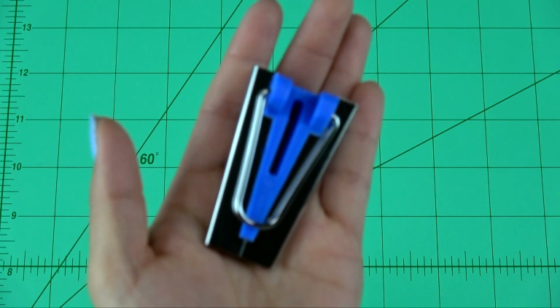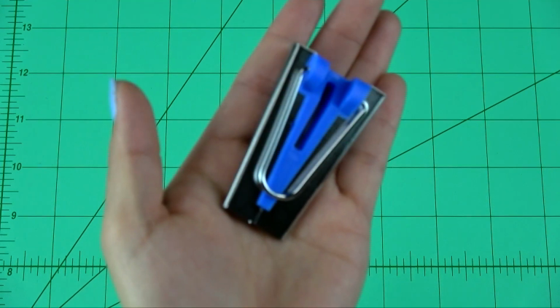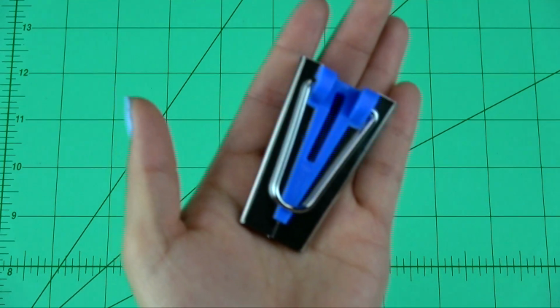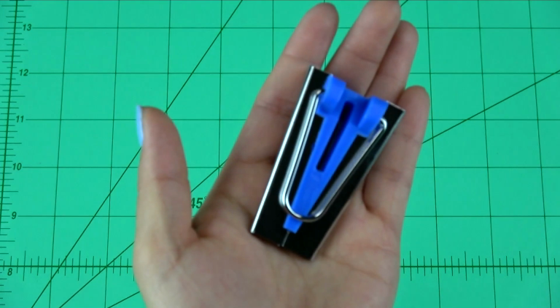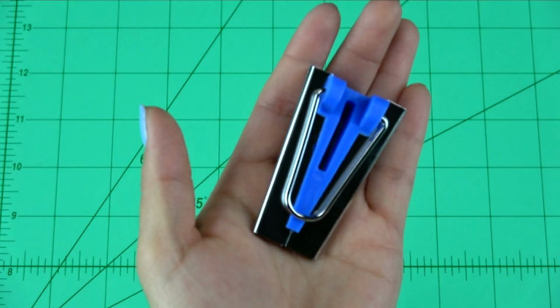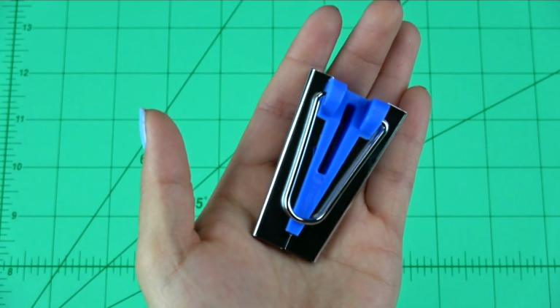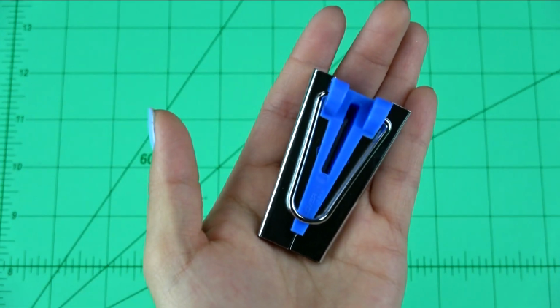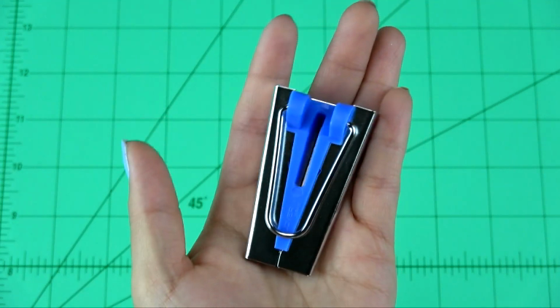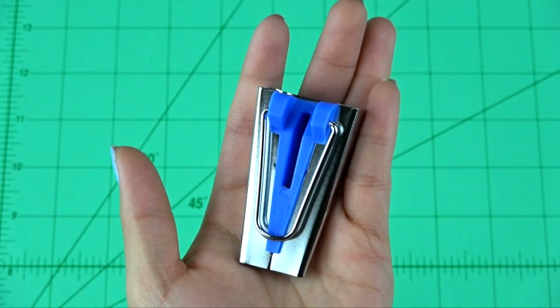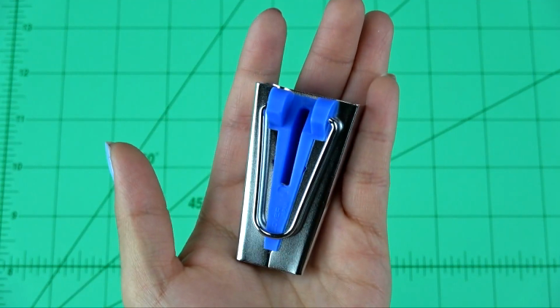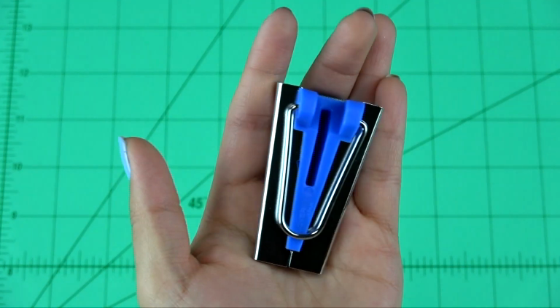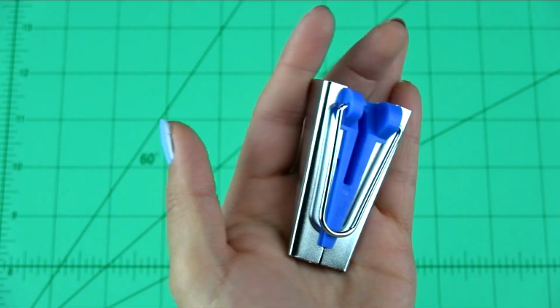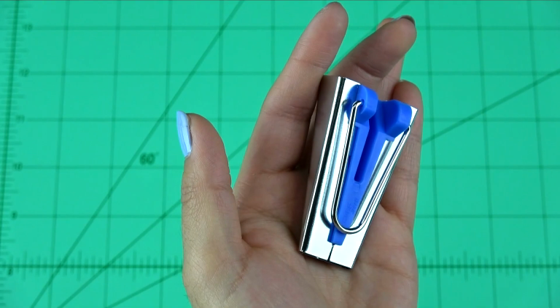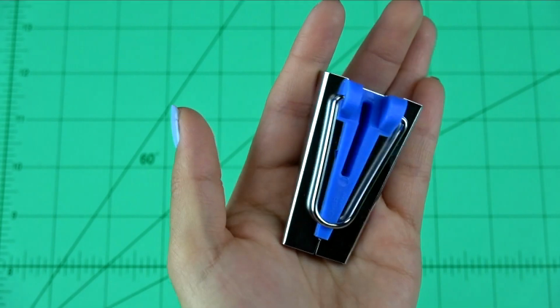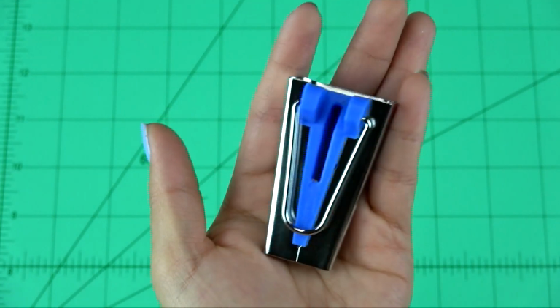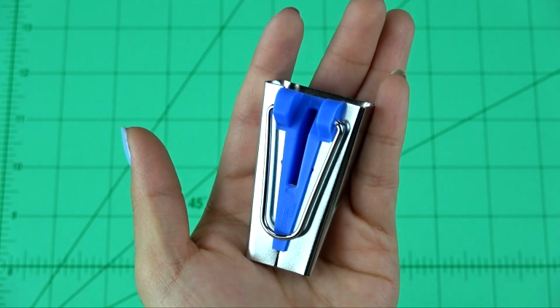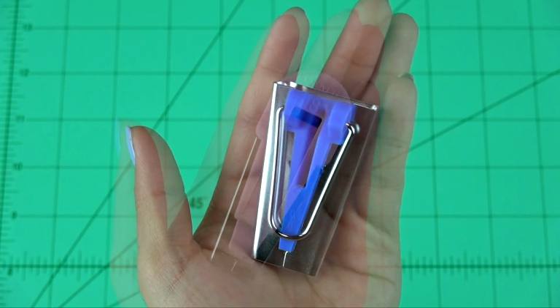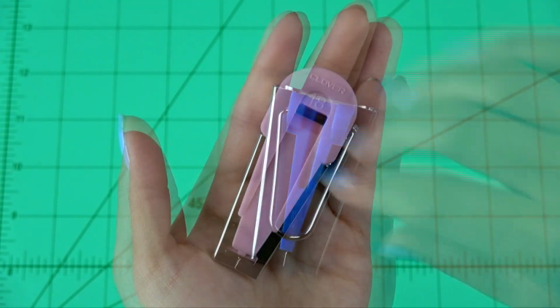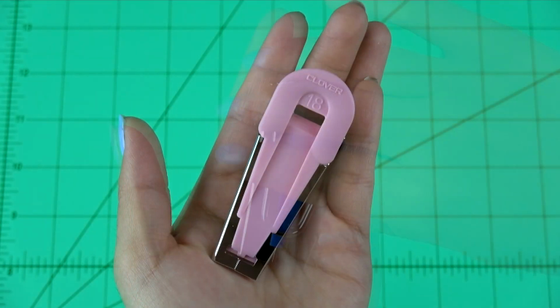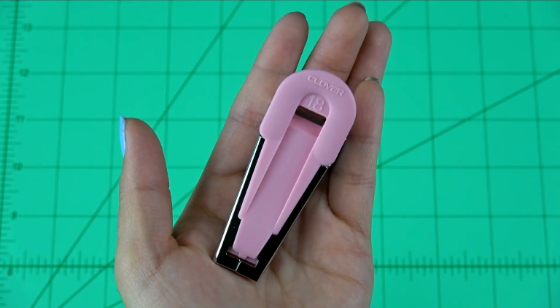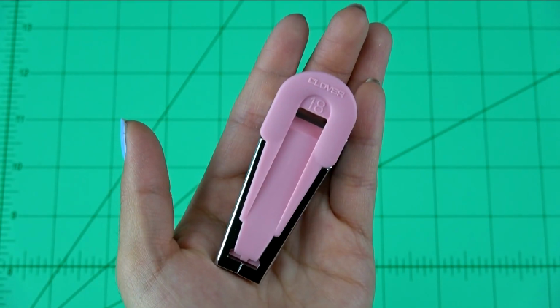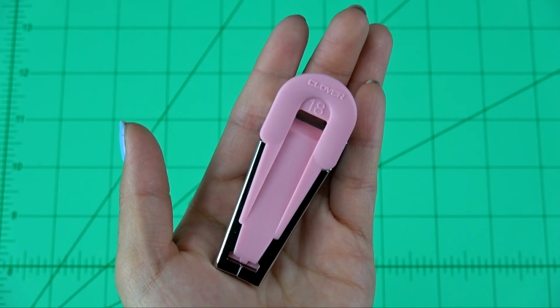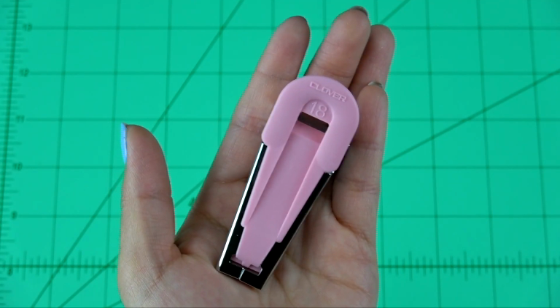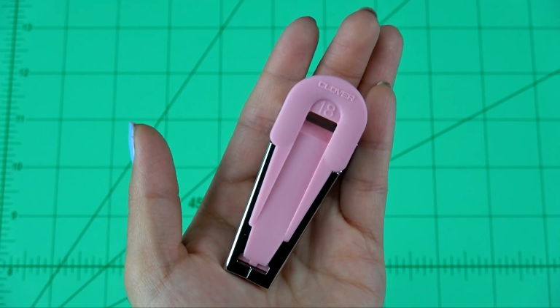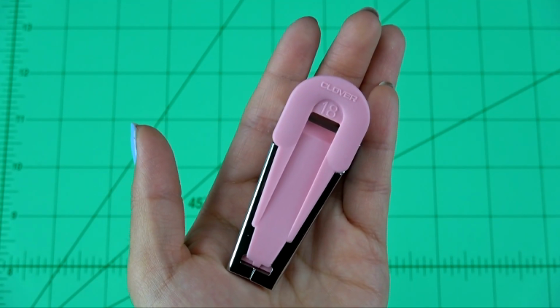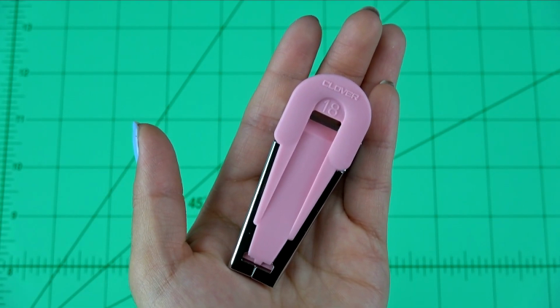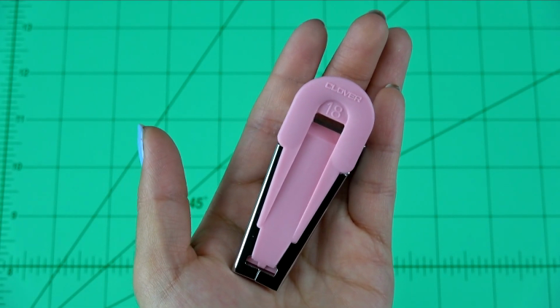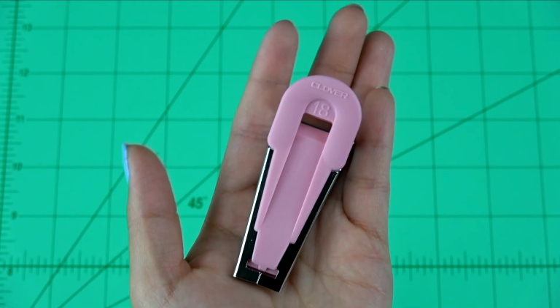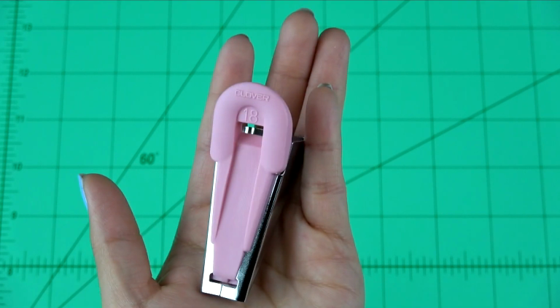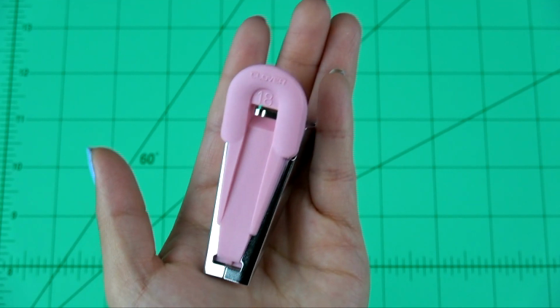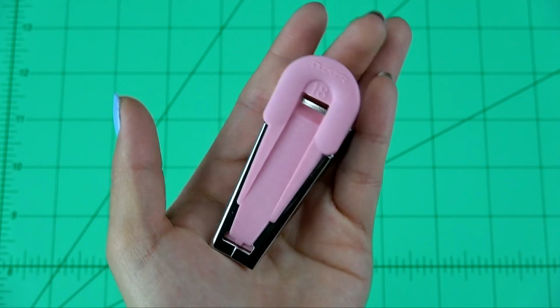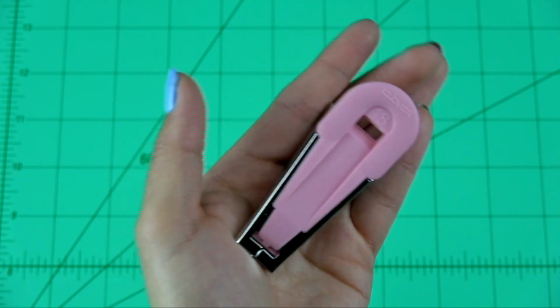Clover's bias tape maker comes in two styles: one that folds our fabric into the bias, and one that folds our fabric into the bias and applies a fusible surface to the bias tape.